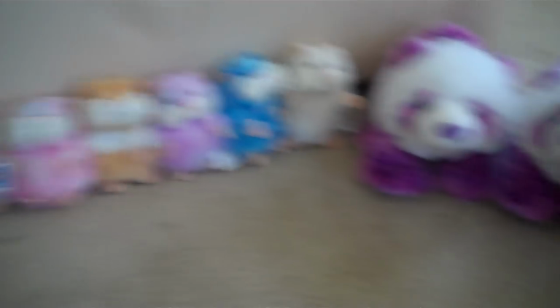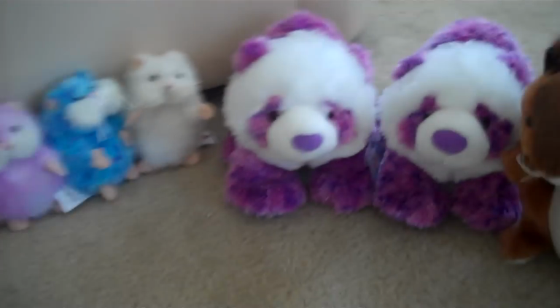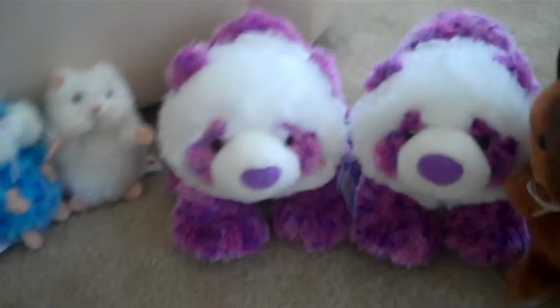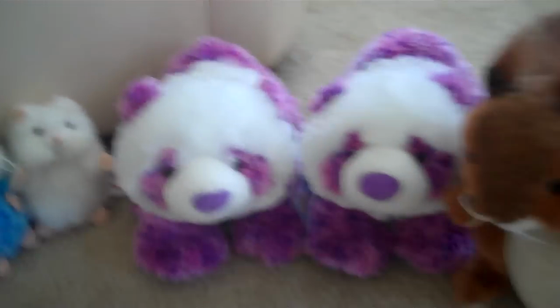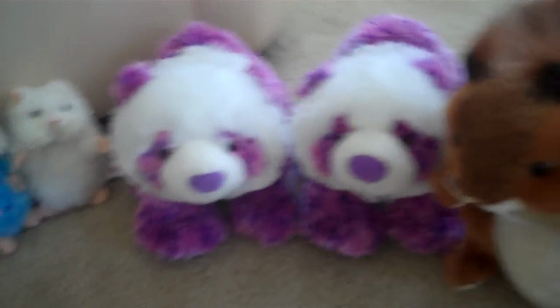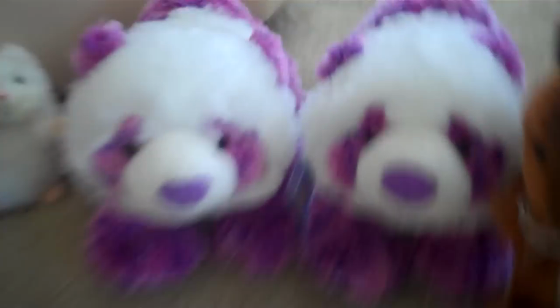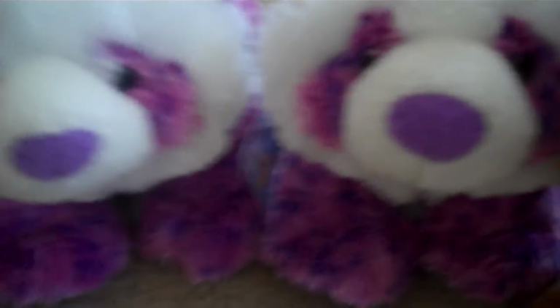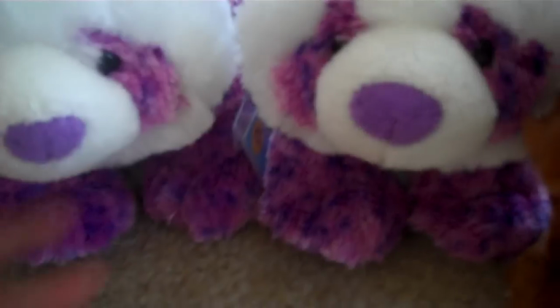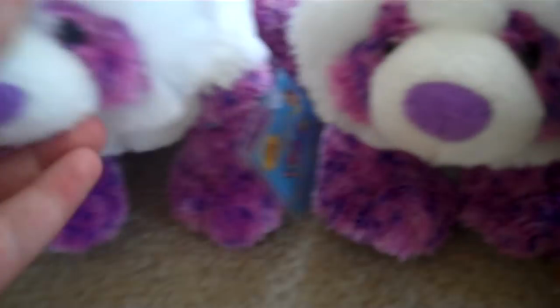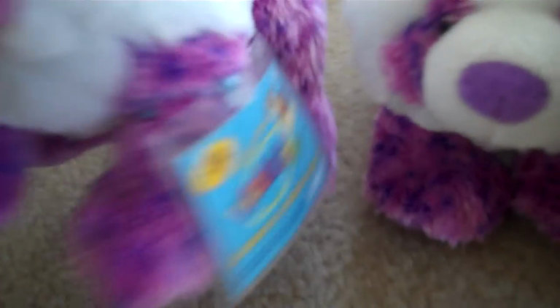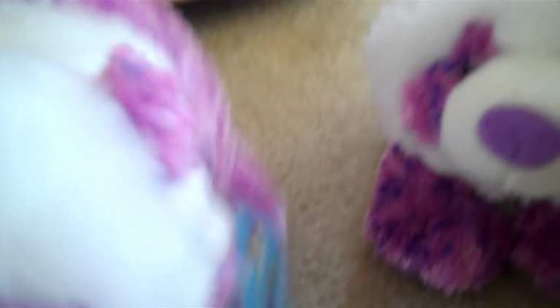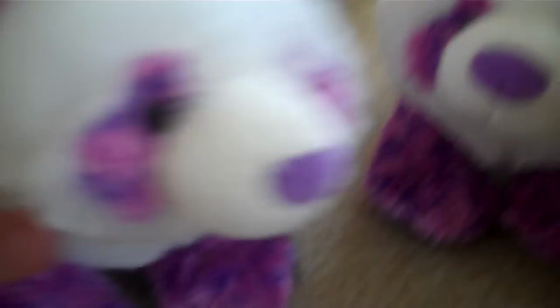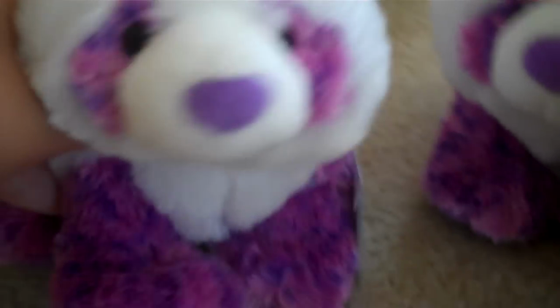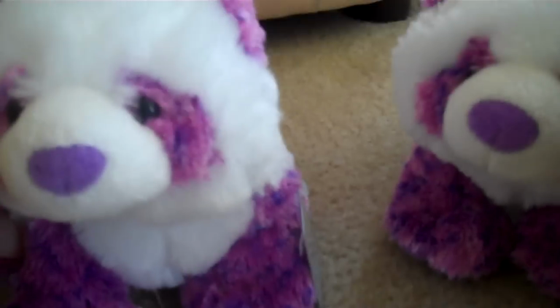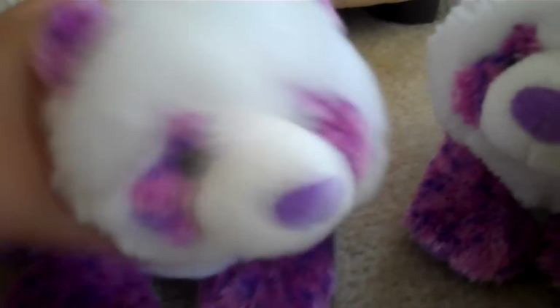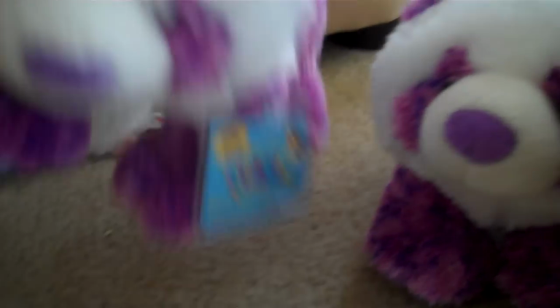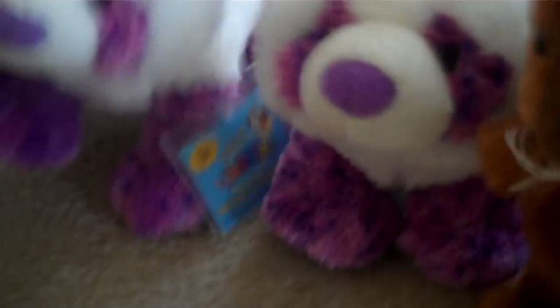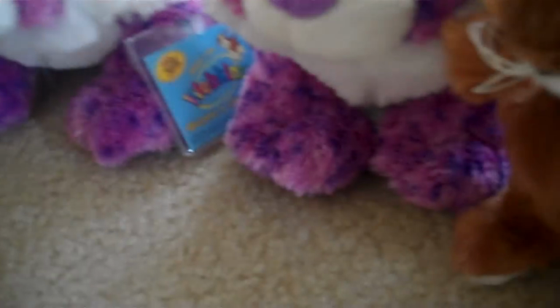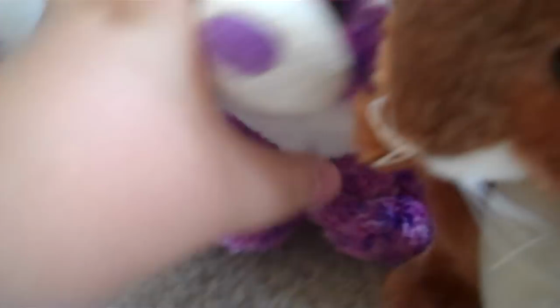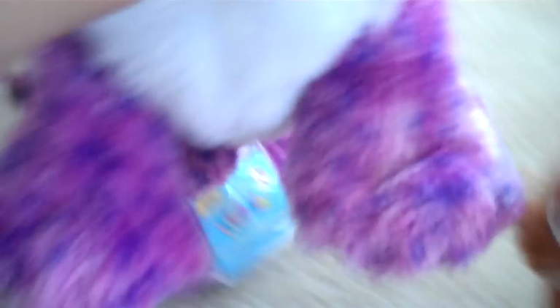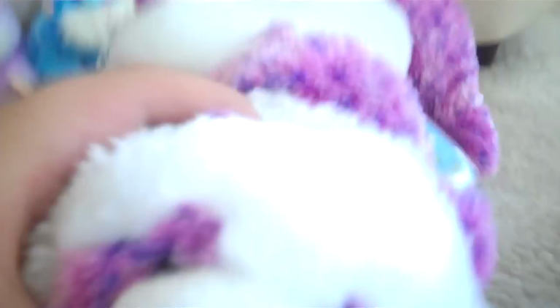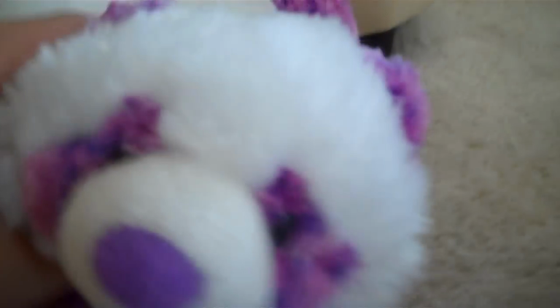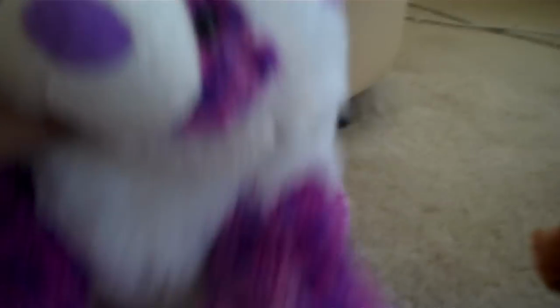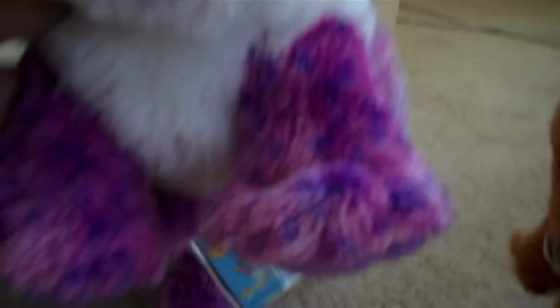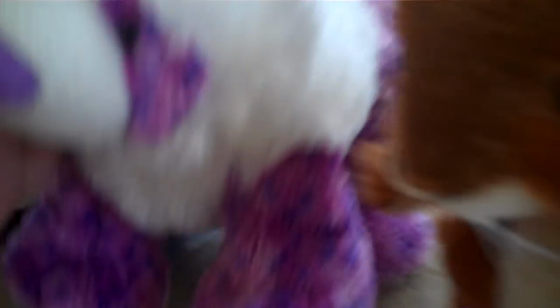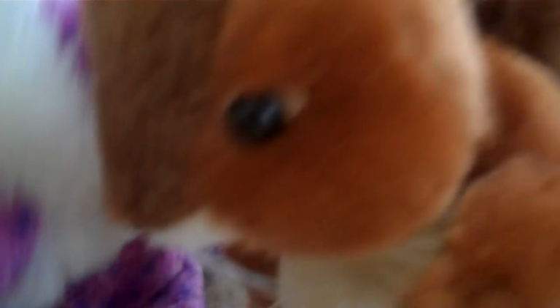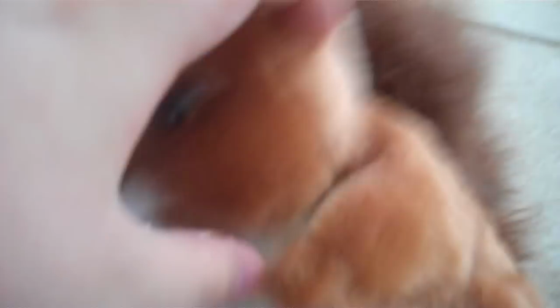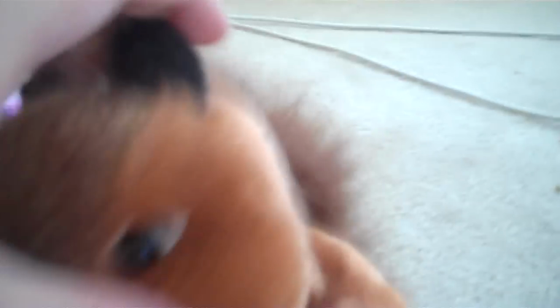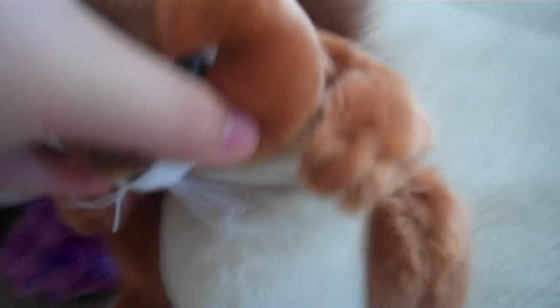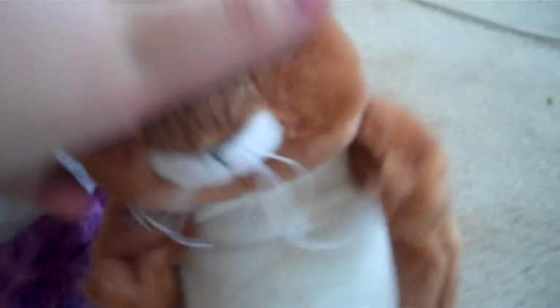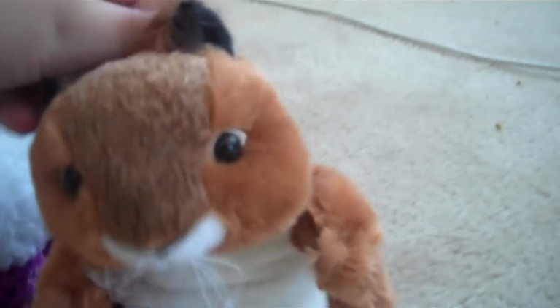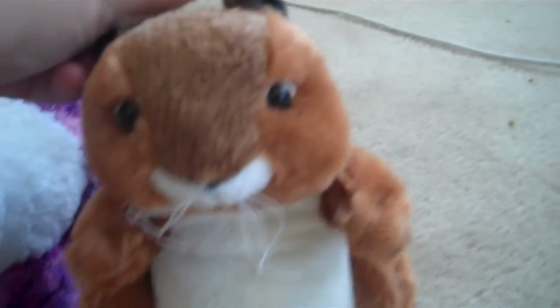Then I got two Pretty Pandas. Then I got one Red Squirrel.